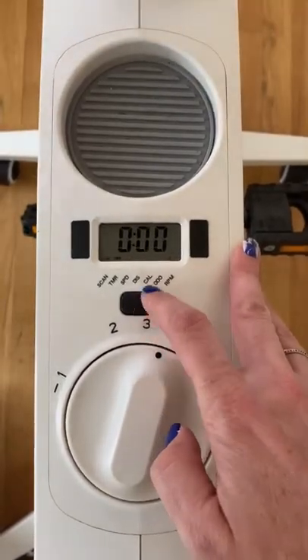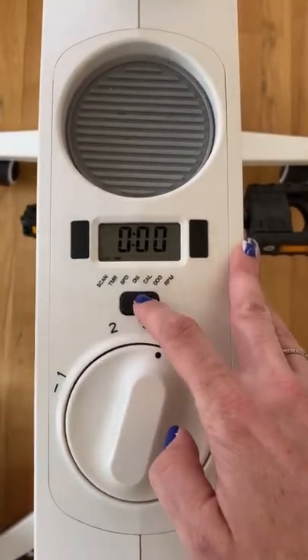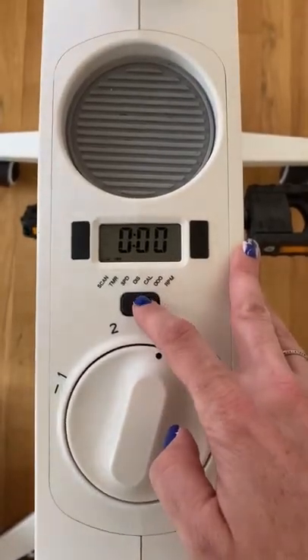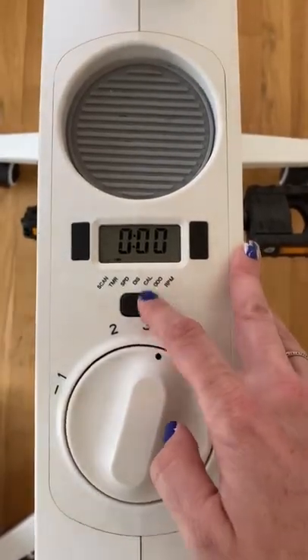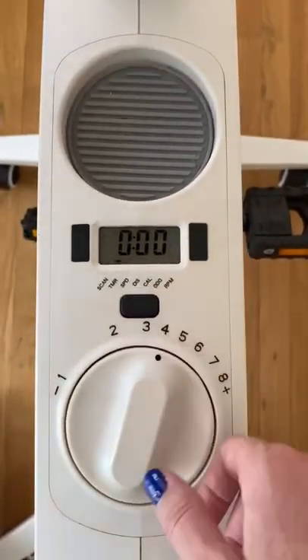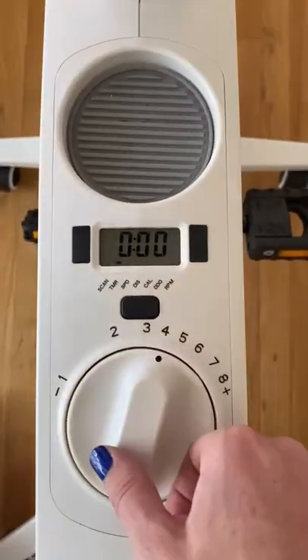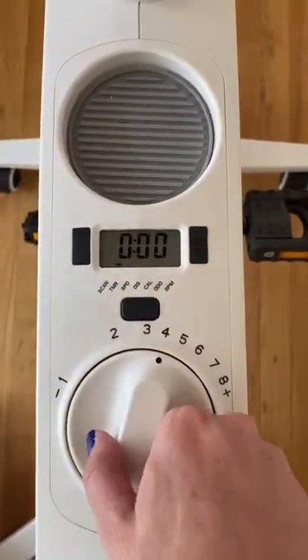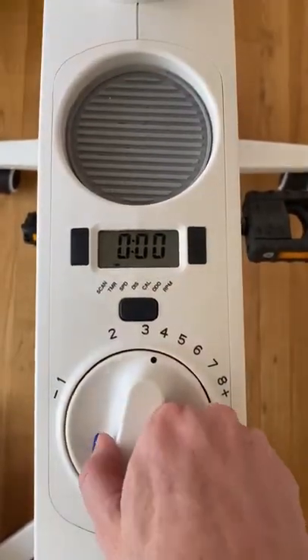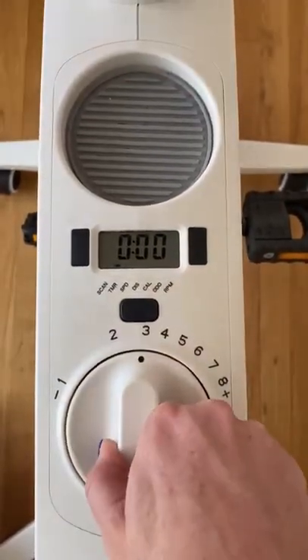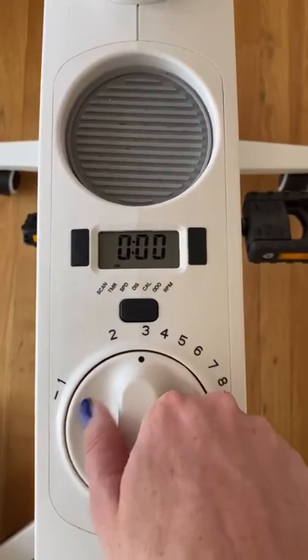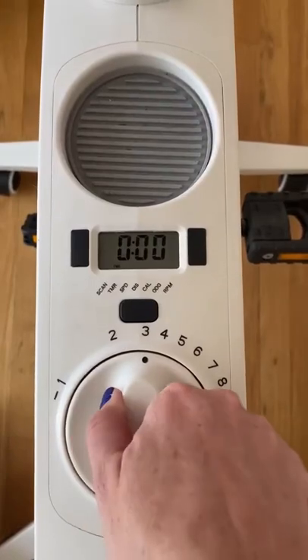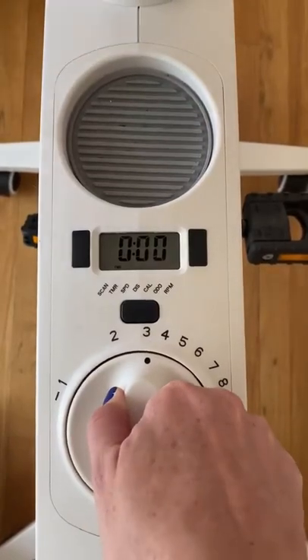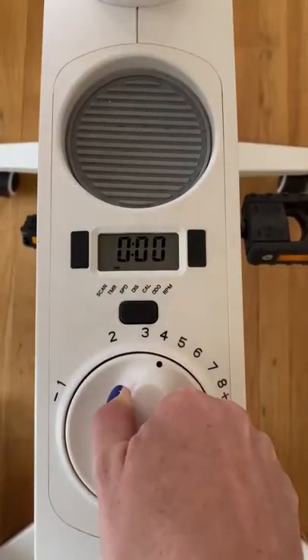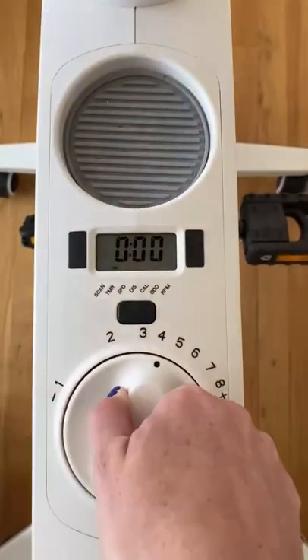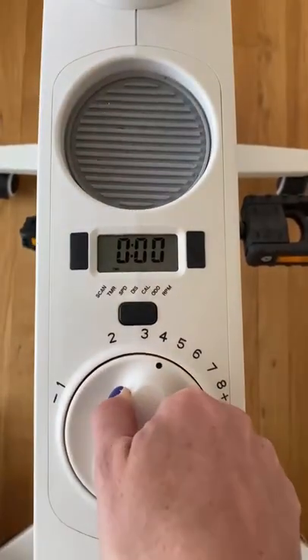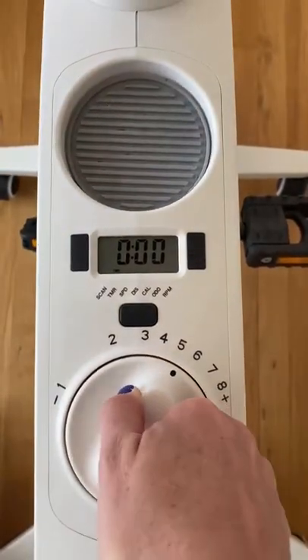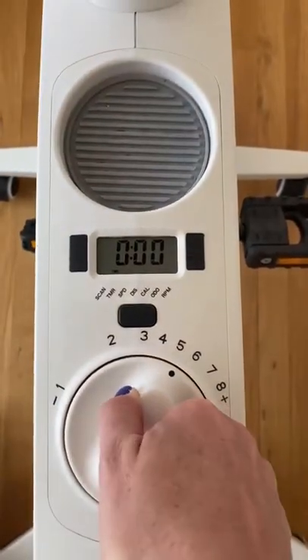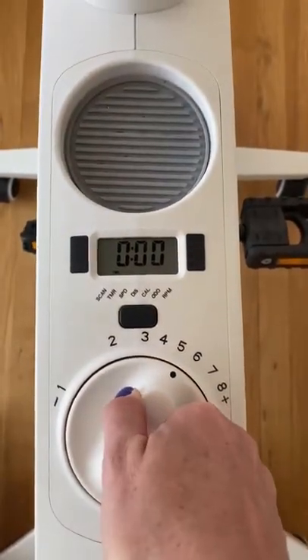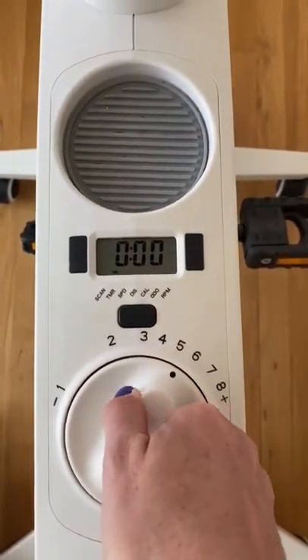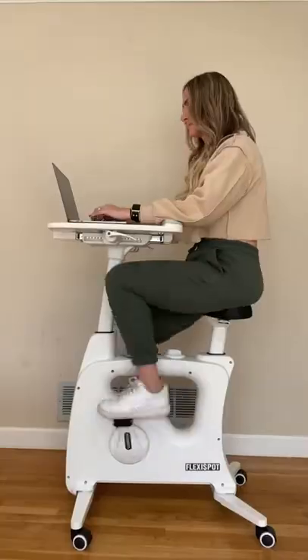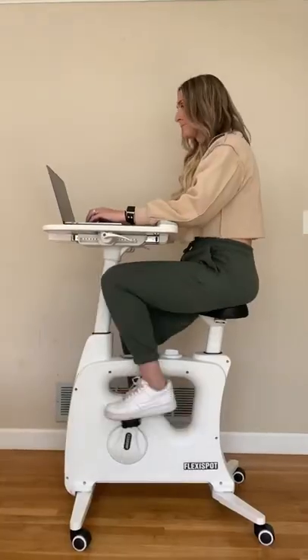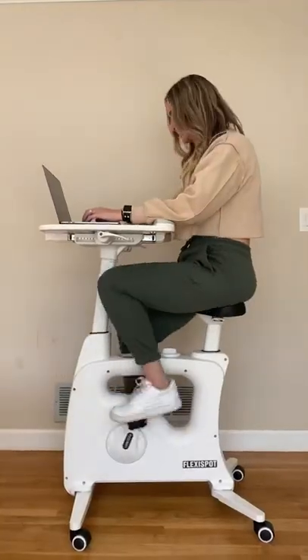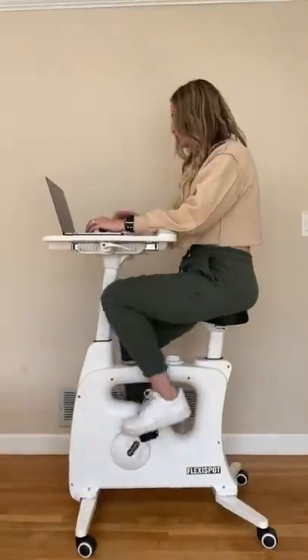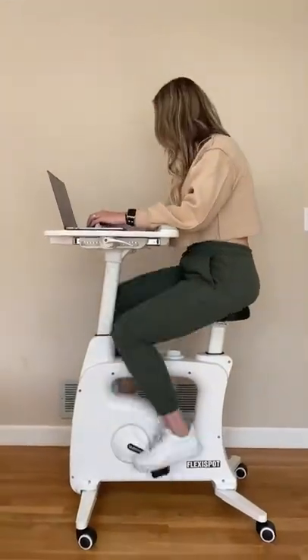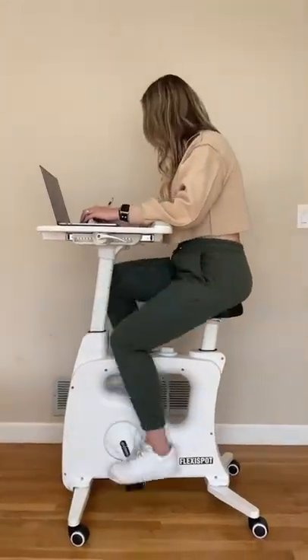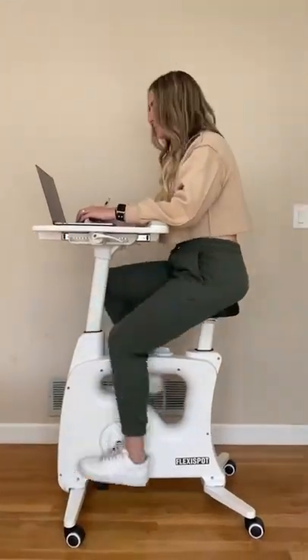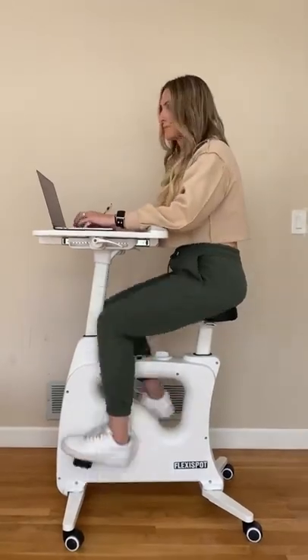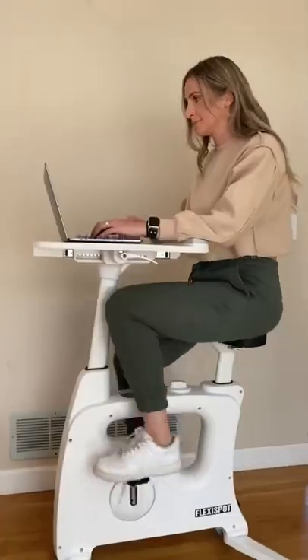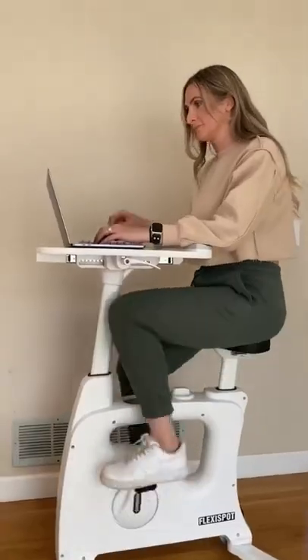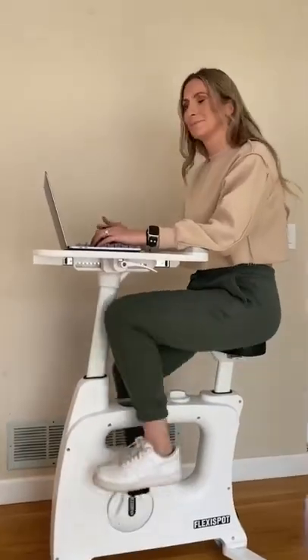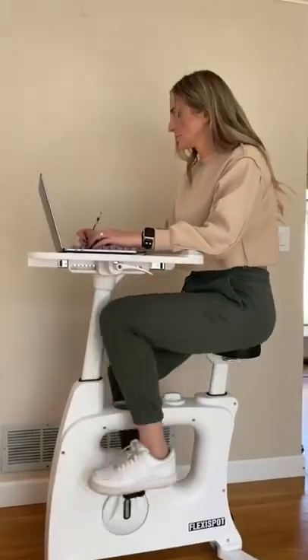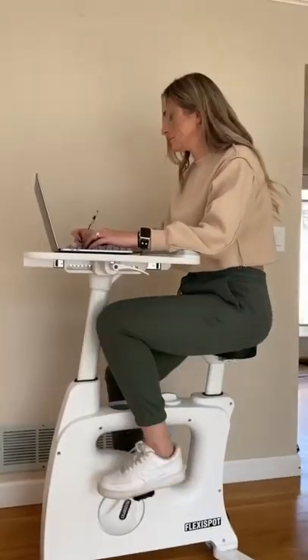The bike controls have different metrics so you can see how many calories you've burned, how far you have gone, and there is also a timer. It has eight different speeds, so I can go really slow for an easy ride or kick it up a notch for a good workout.